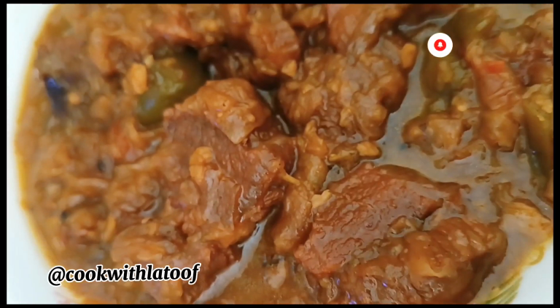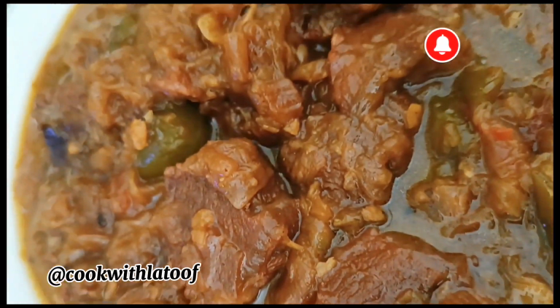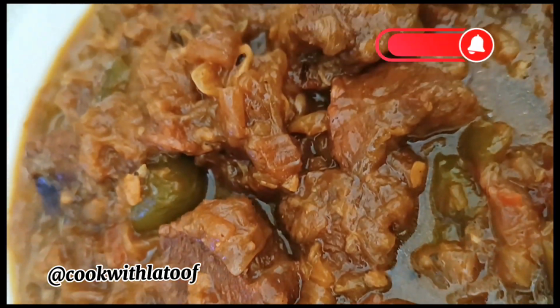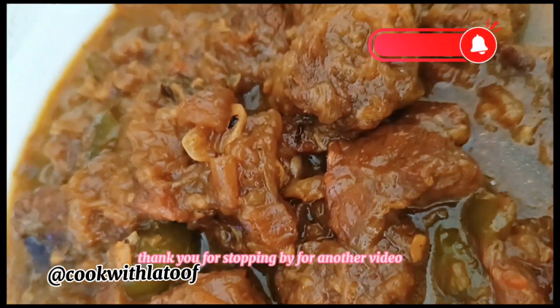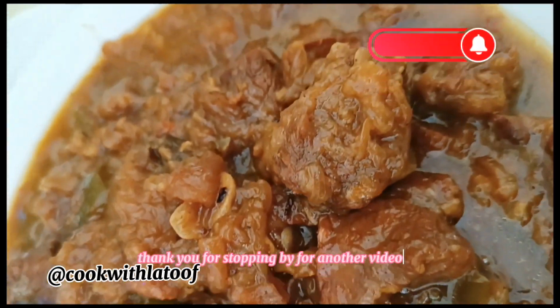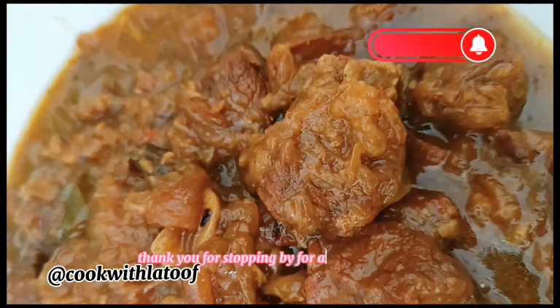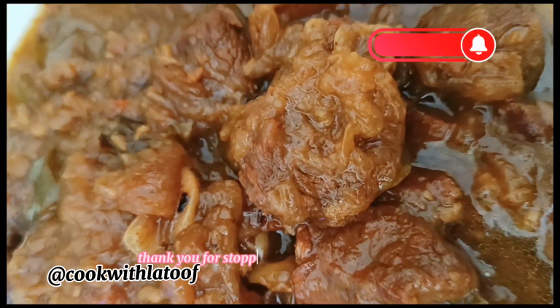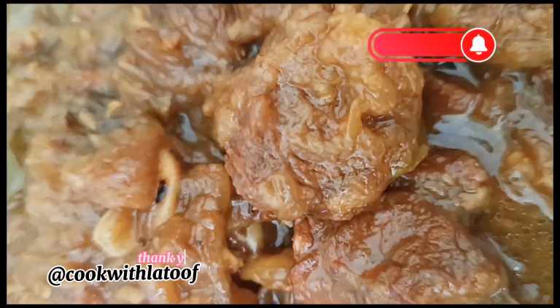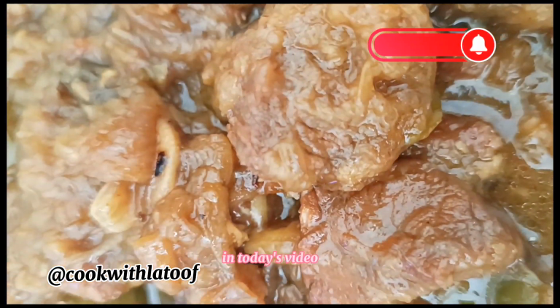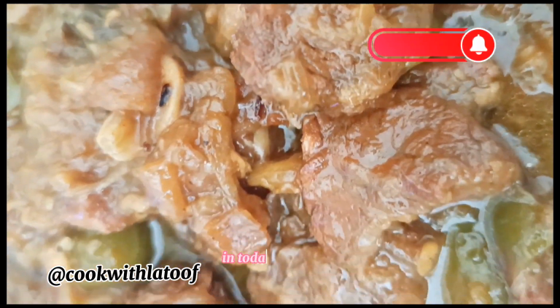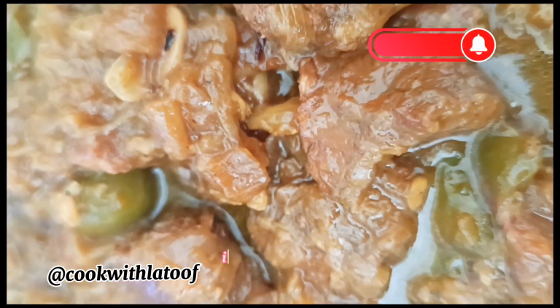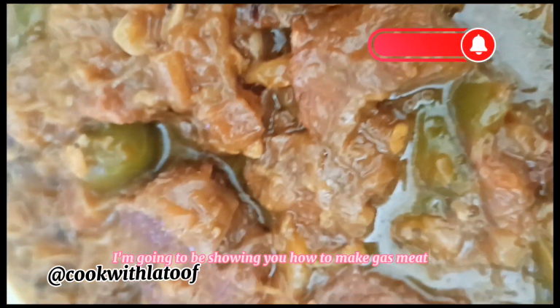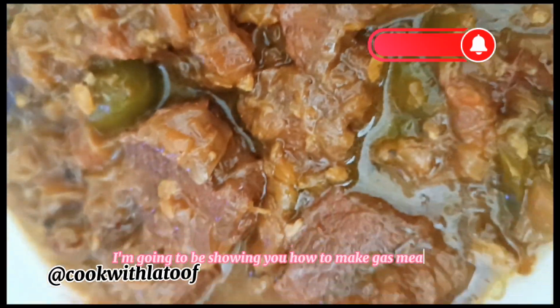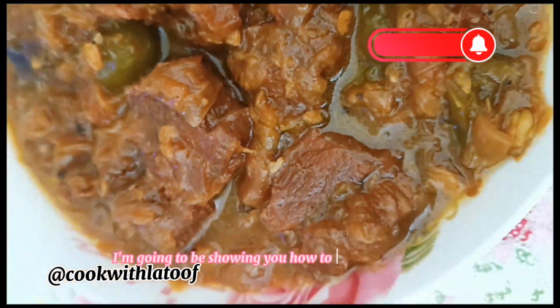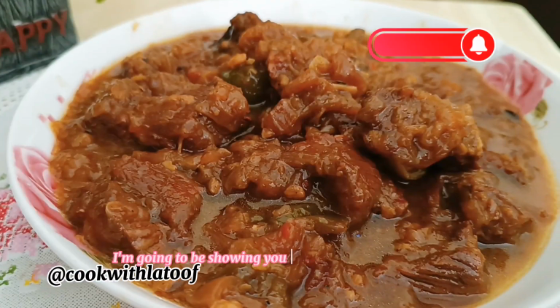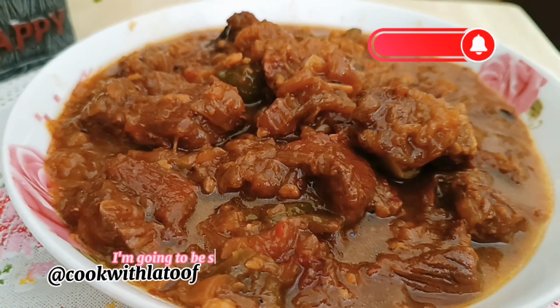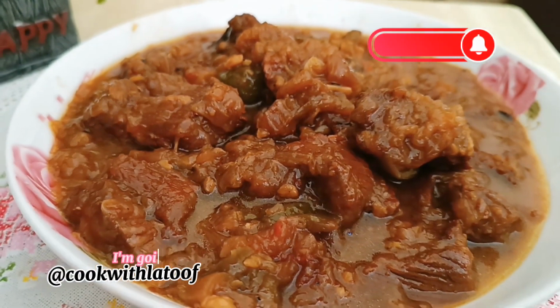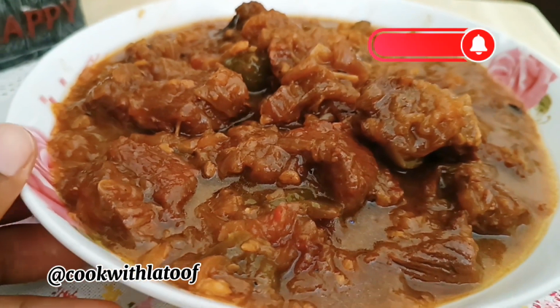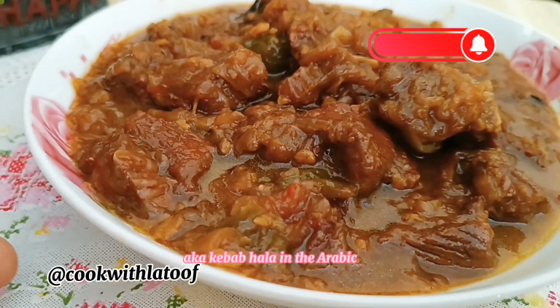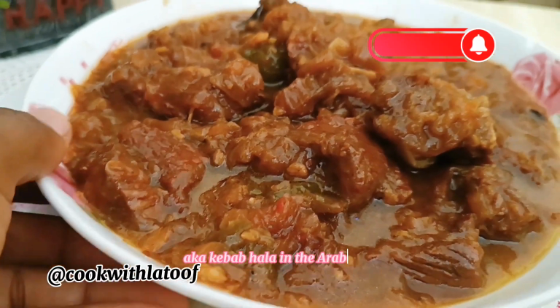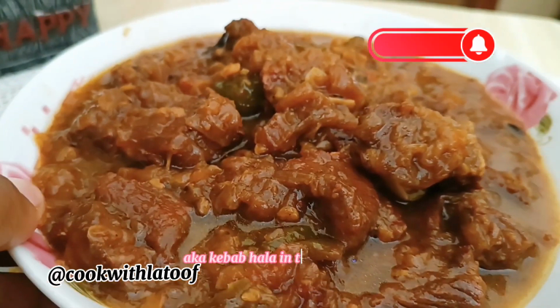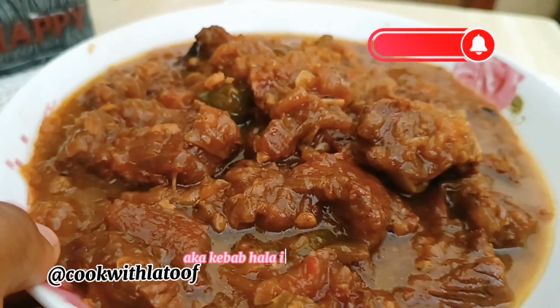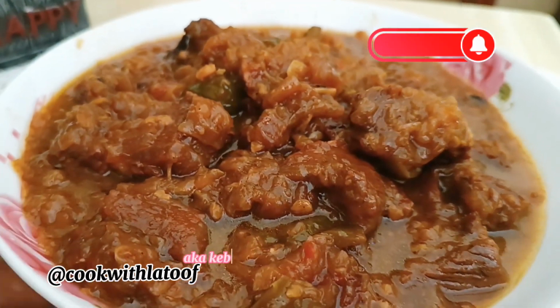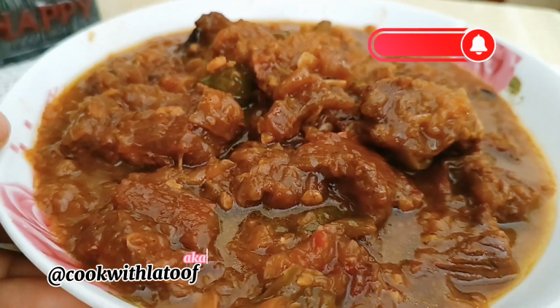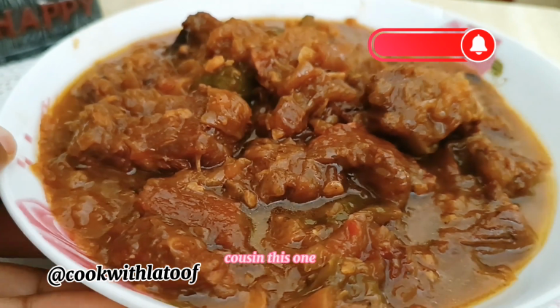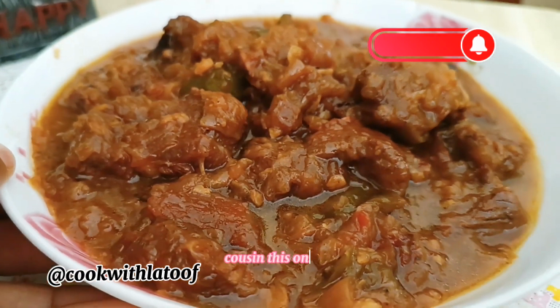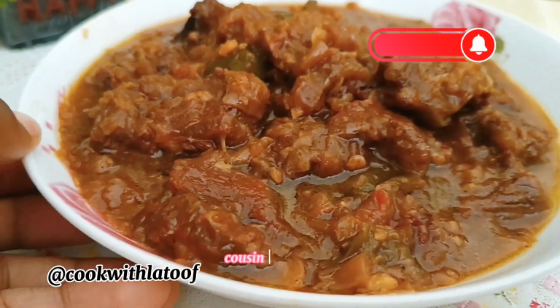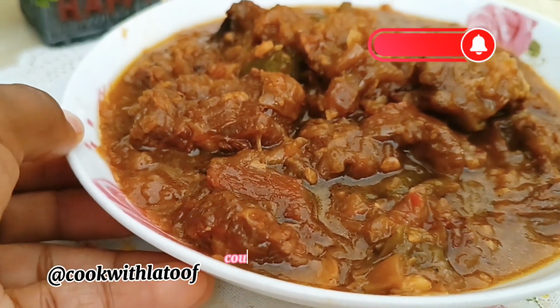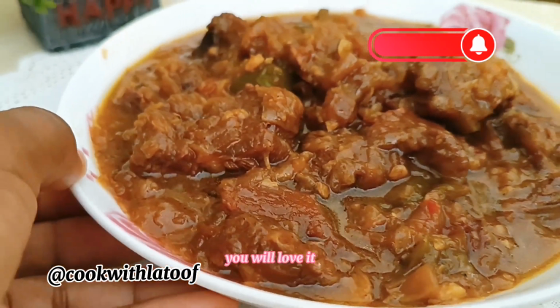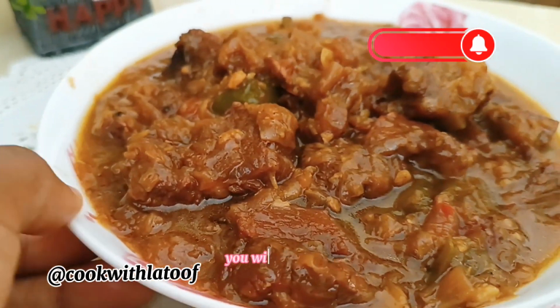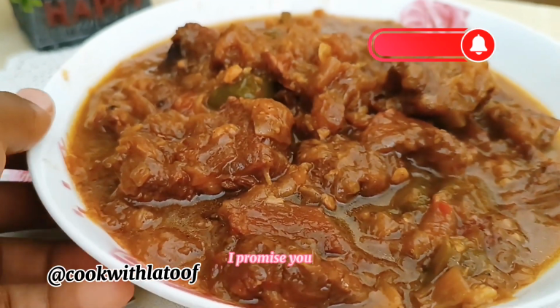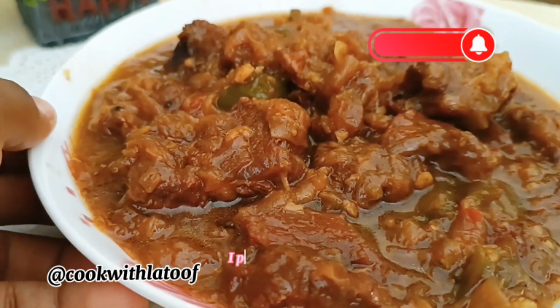Assalamu alaikum, thank you for stopping by for another video. In today's video I'm going to be sharing how to make gas meat, also known as kebab hala, in the Arabic cuisine. This one you will love it, I promise you.